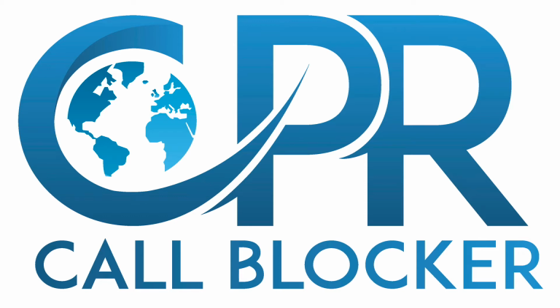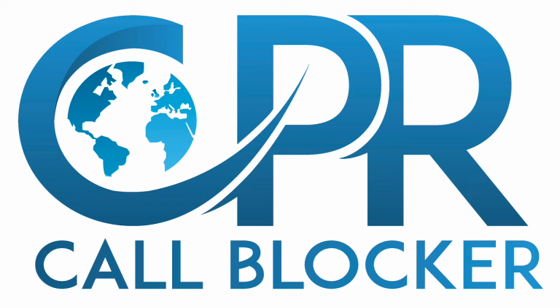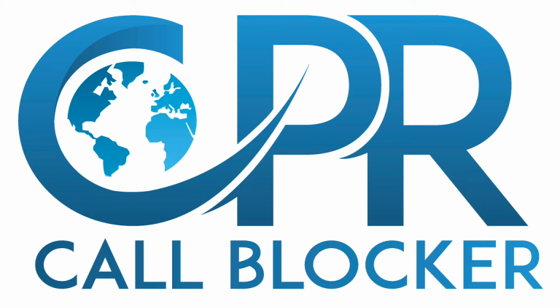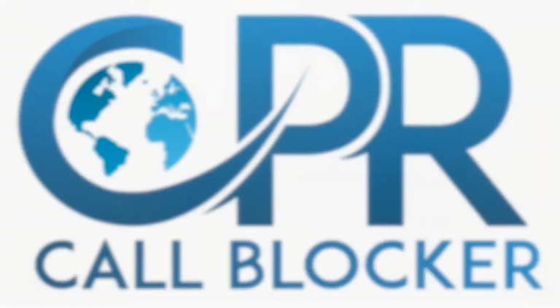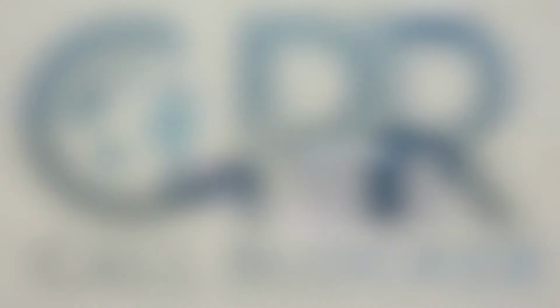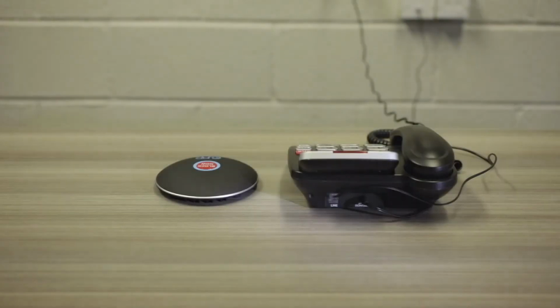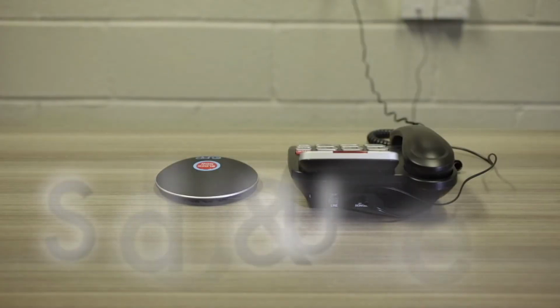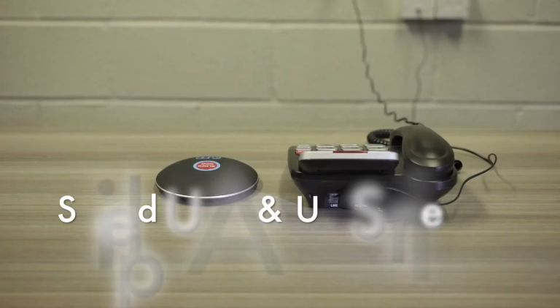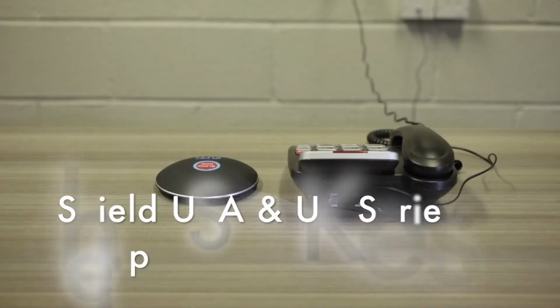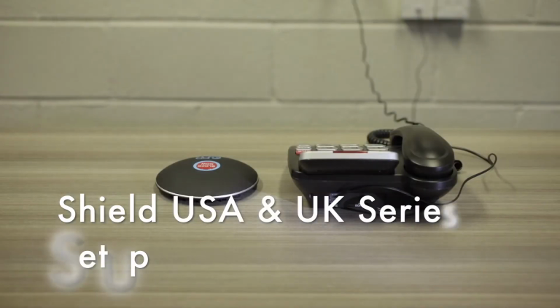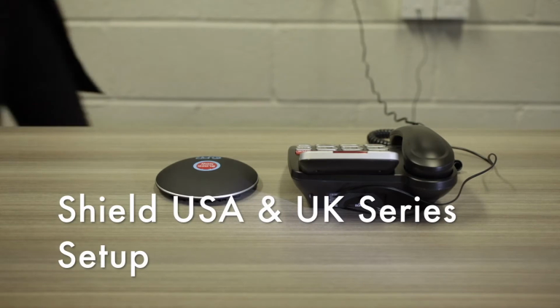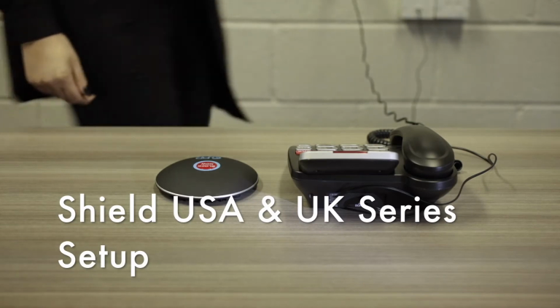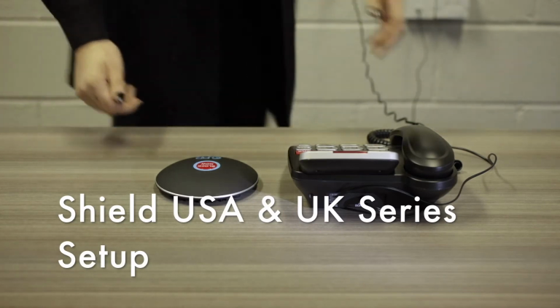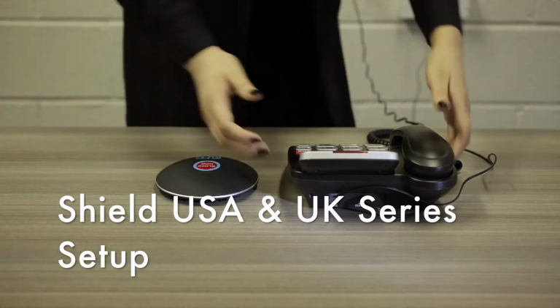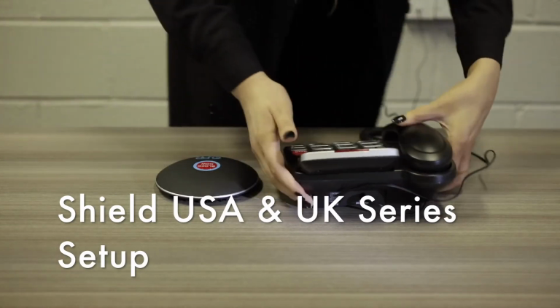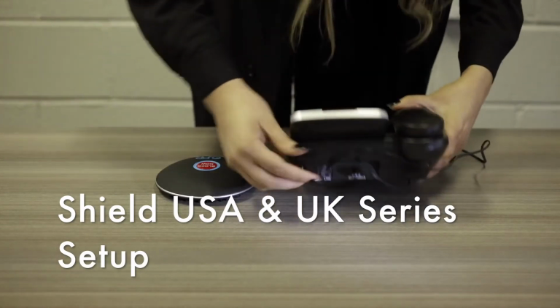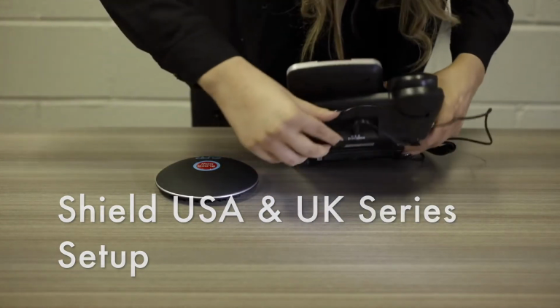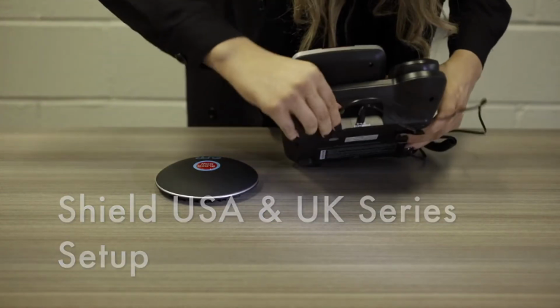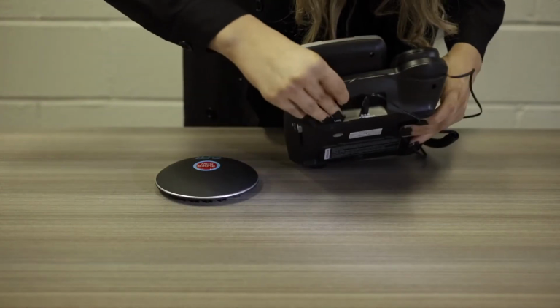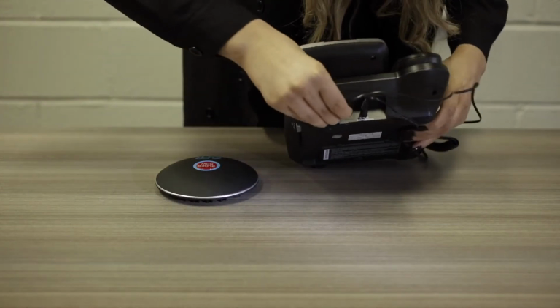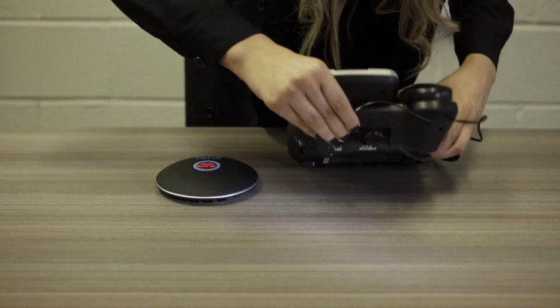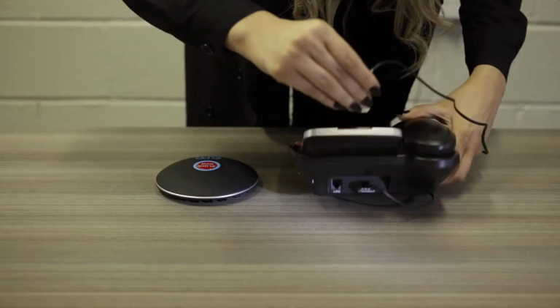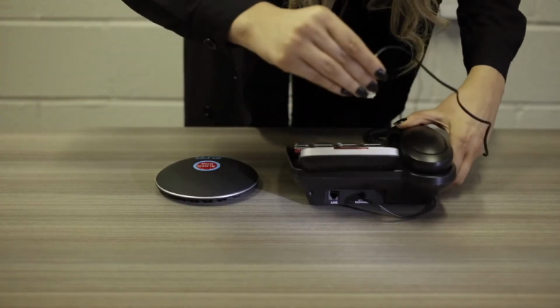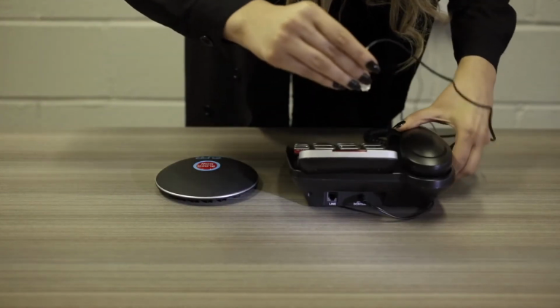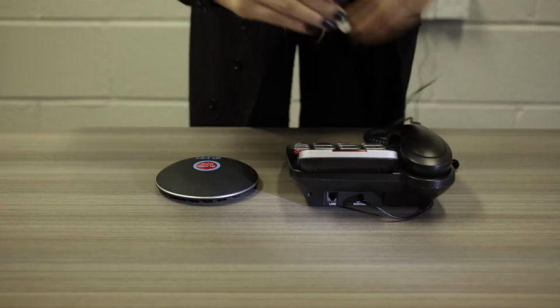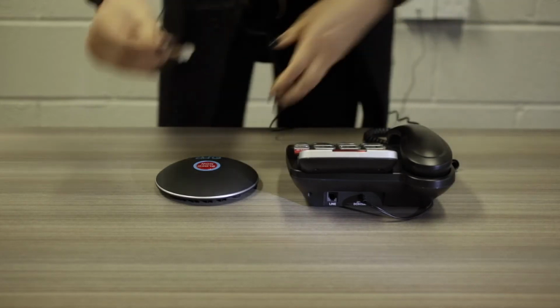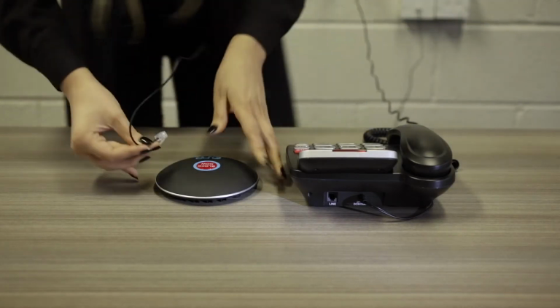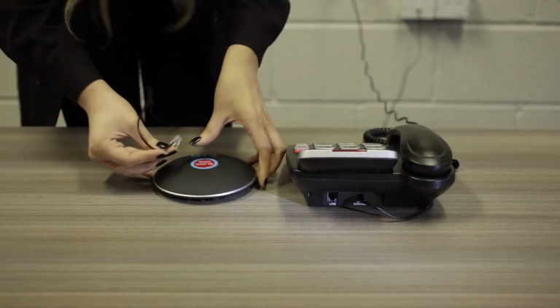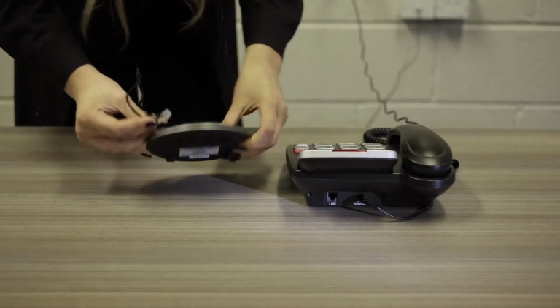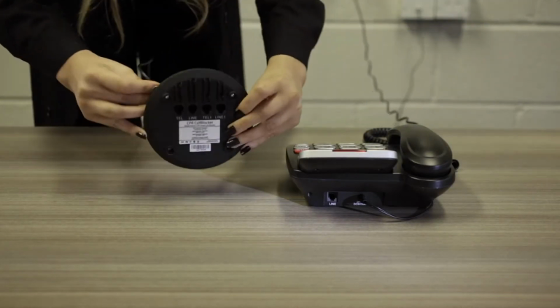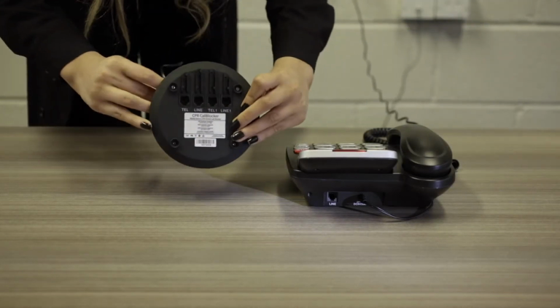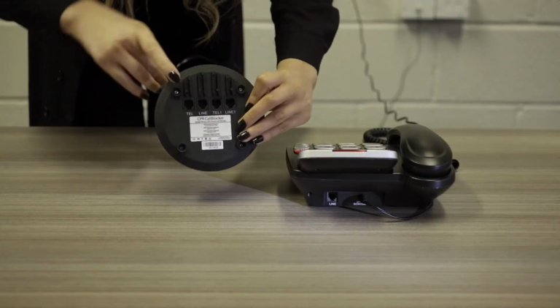Welcome to the CPR Shield Call Blocker series setup video for the United States and United Kingdom. Take the telephone cable out of the phone and insert it into the line port of the shield.